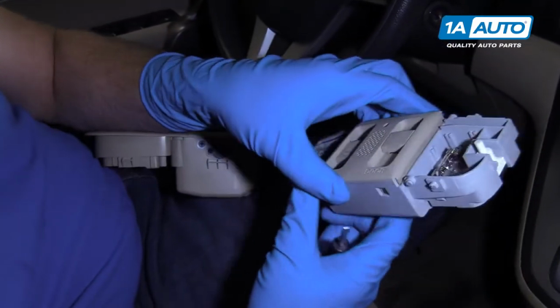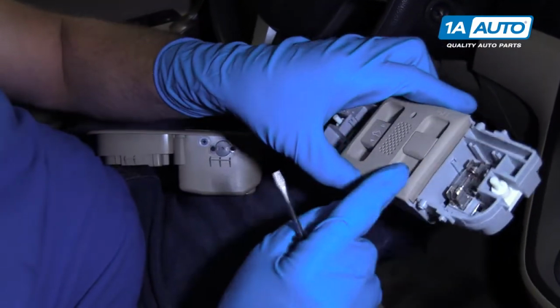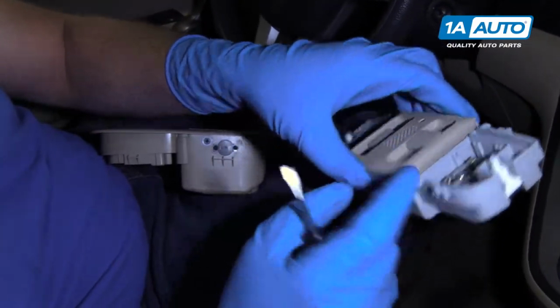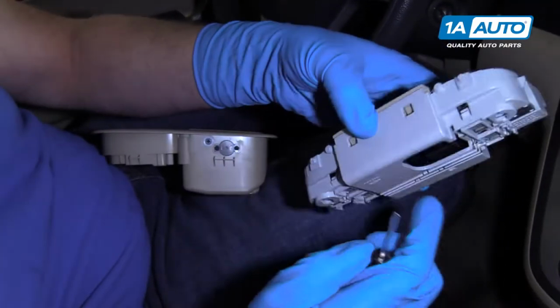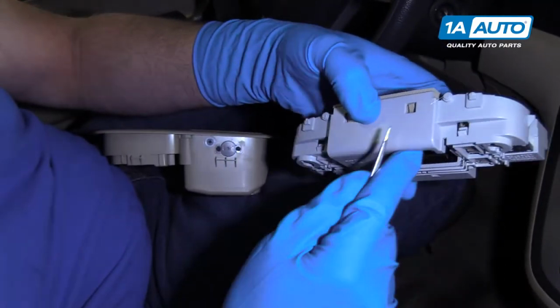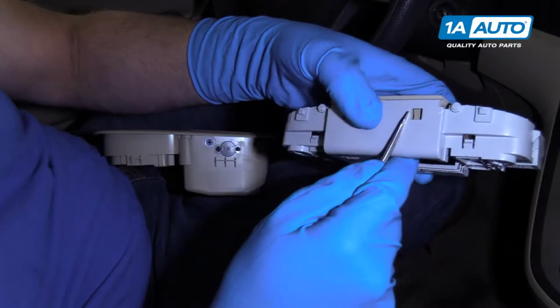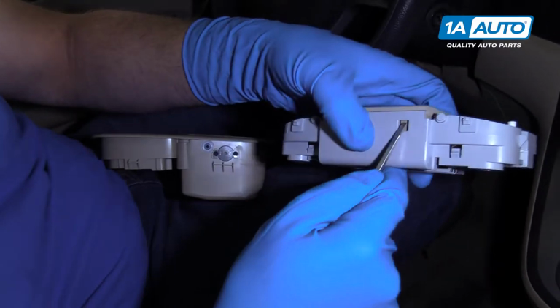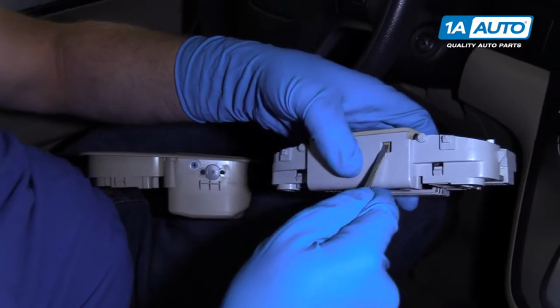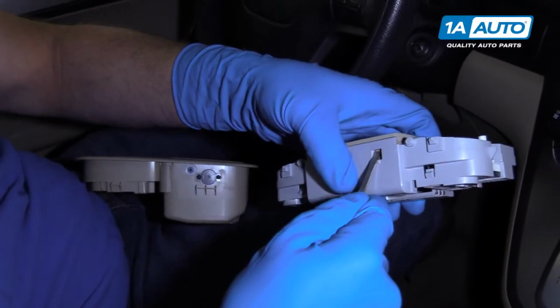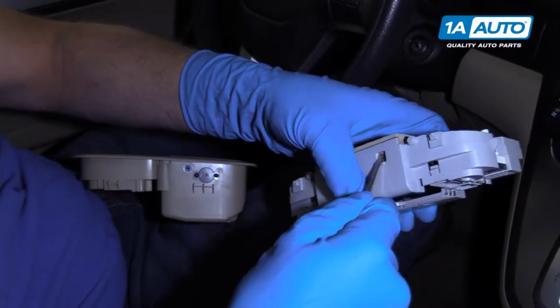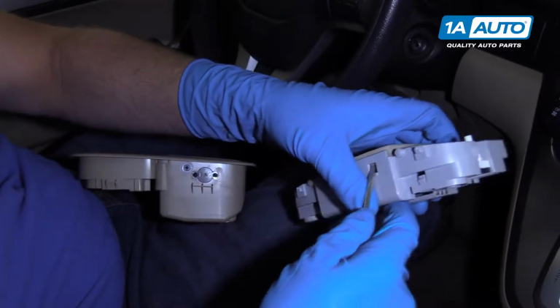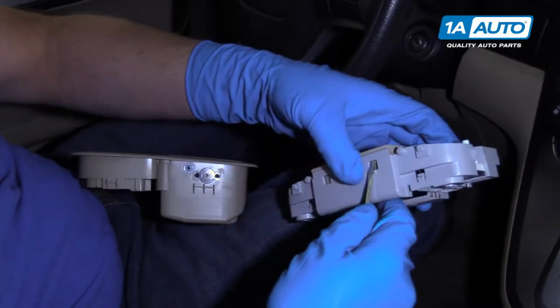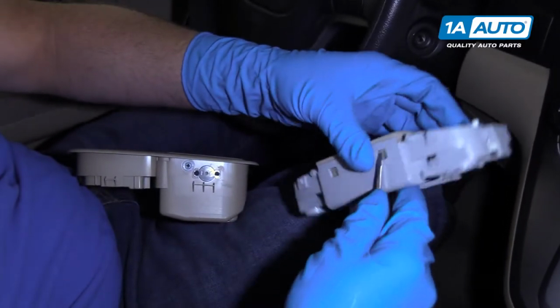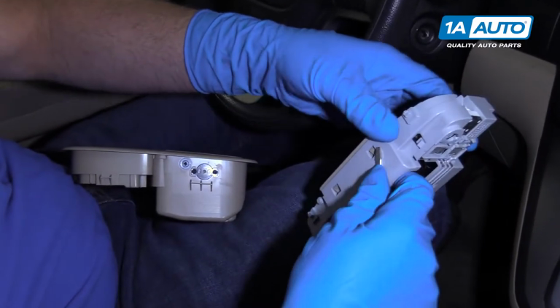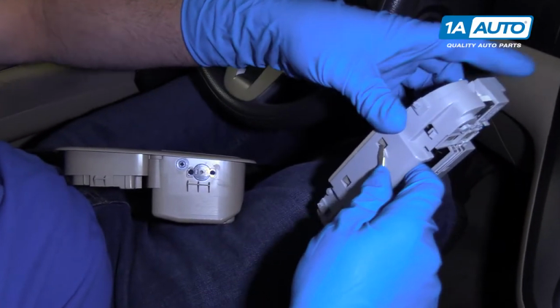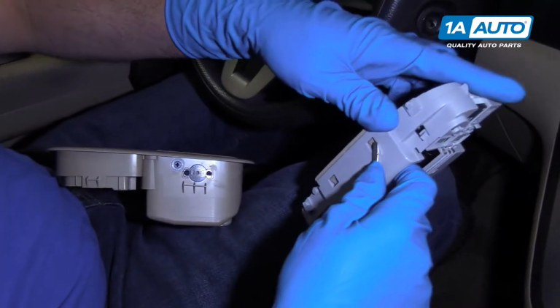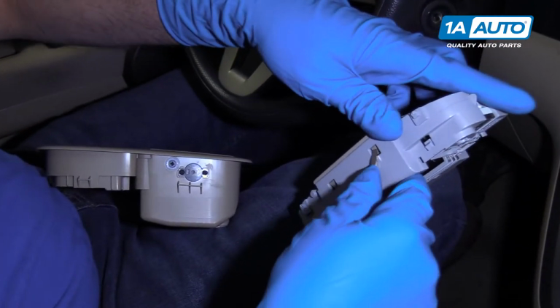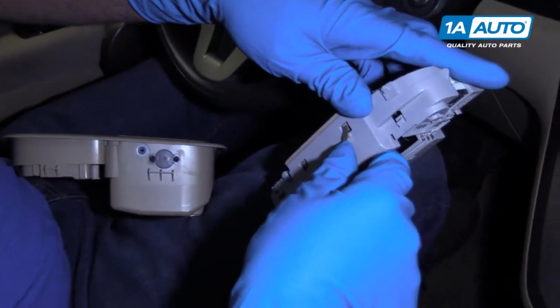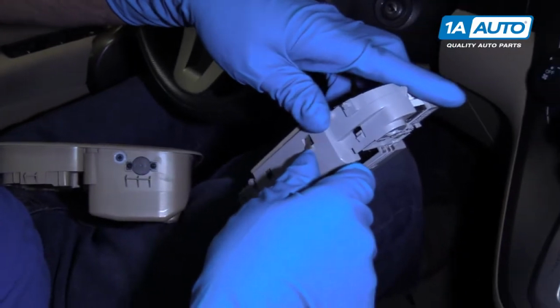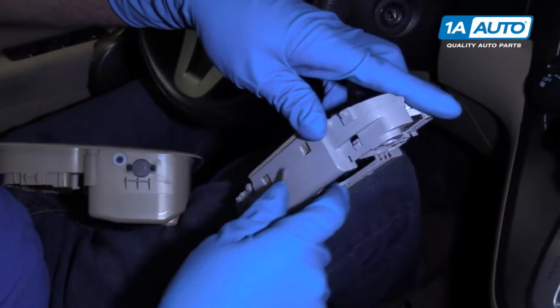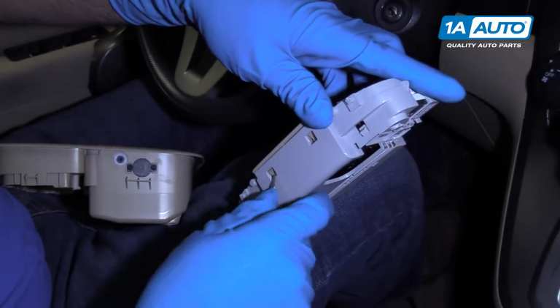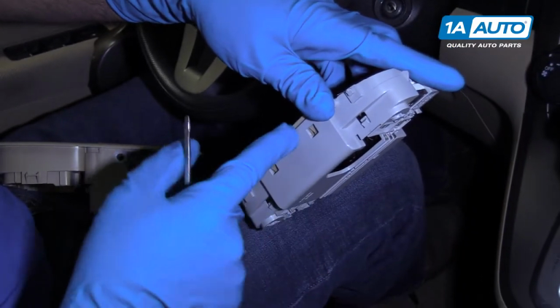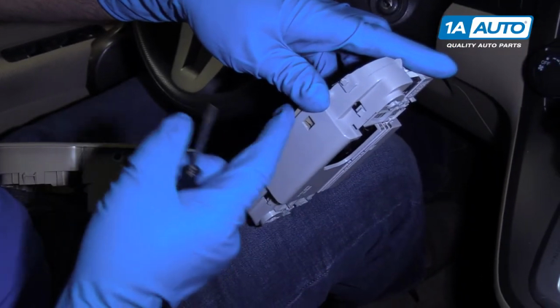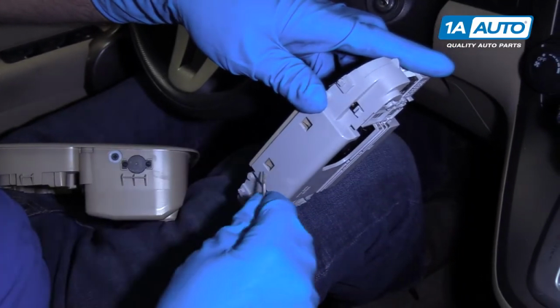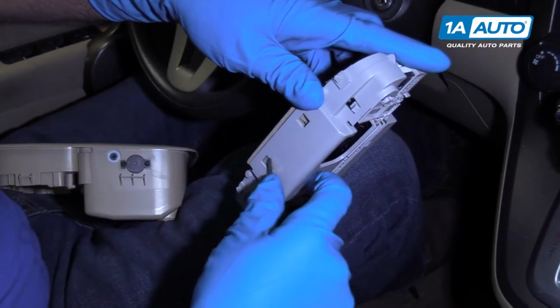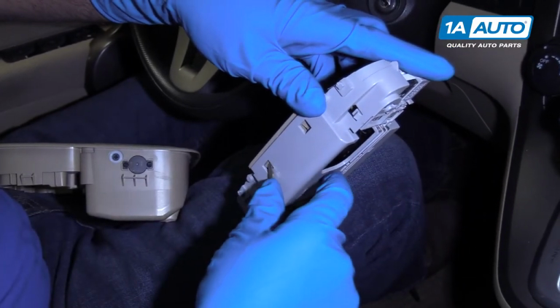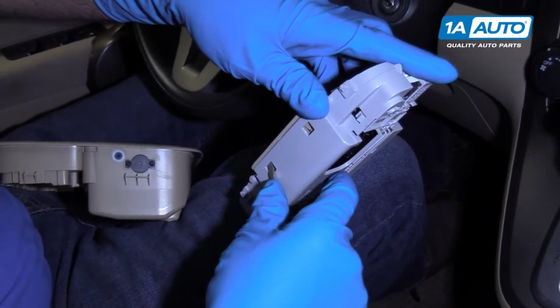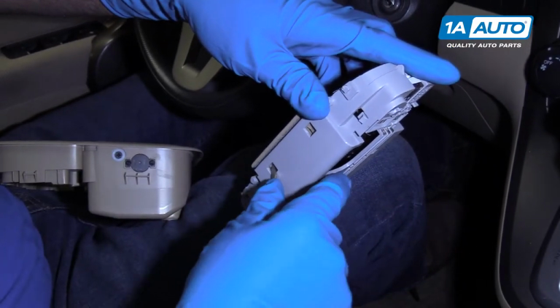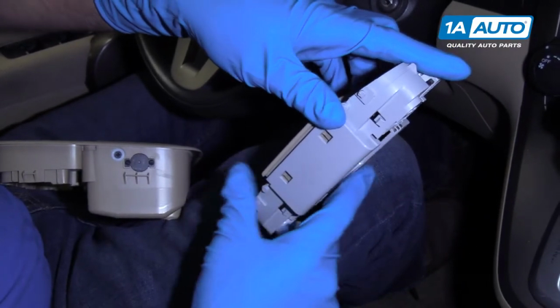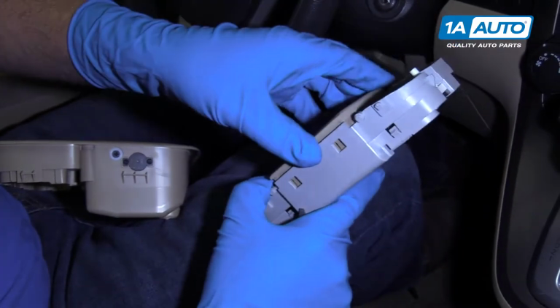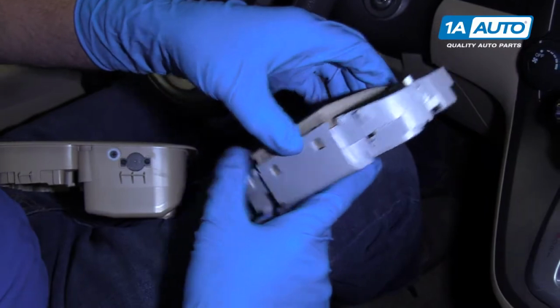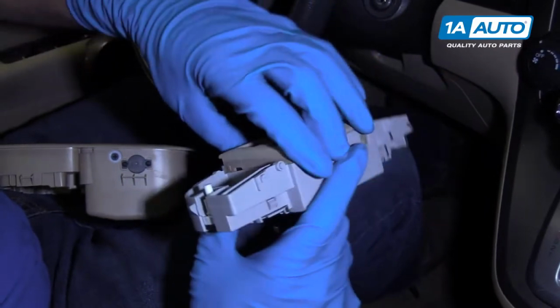To get this piece off, there's a little tab right here. Use the same screwdriver — push that while you're pulling up on the switch. Then that comes up. Do the same with the back side.